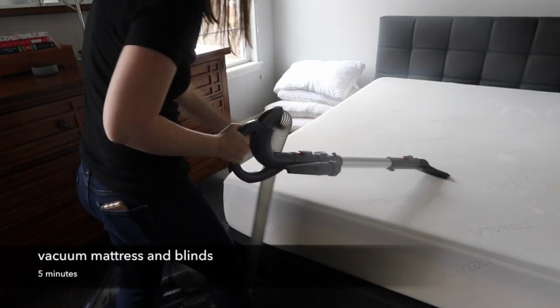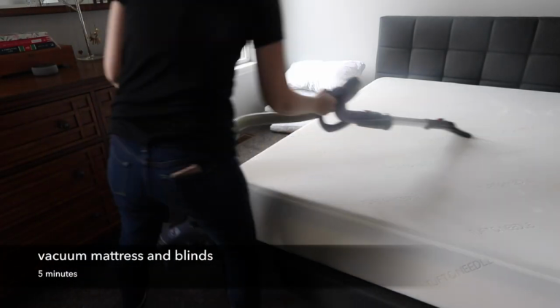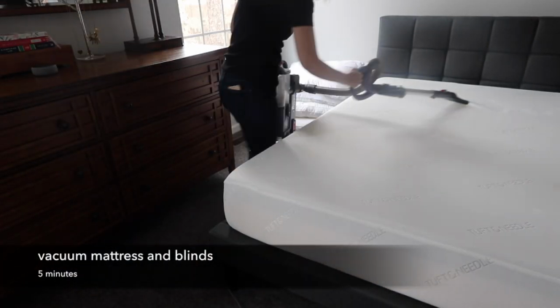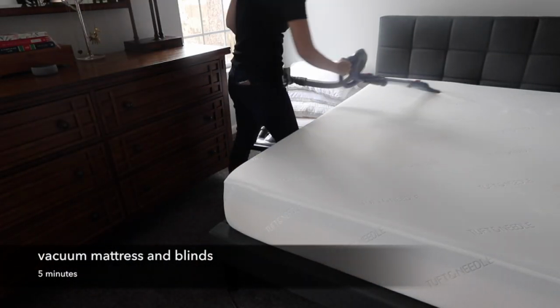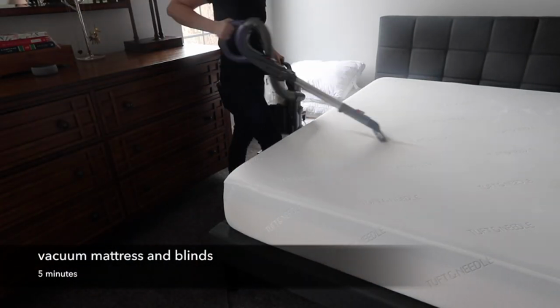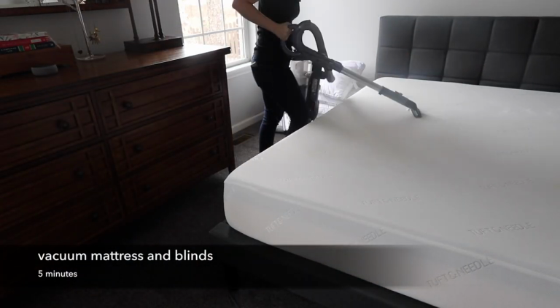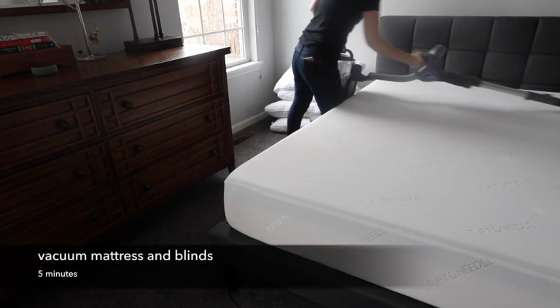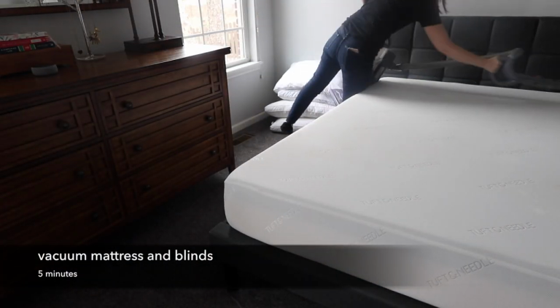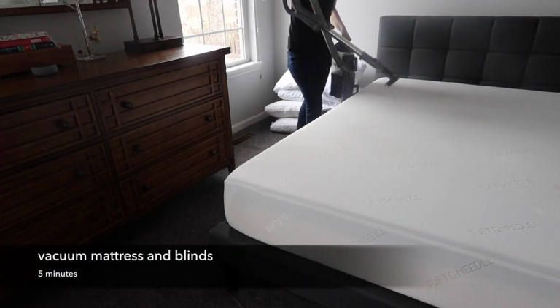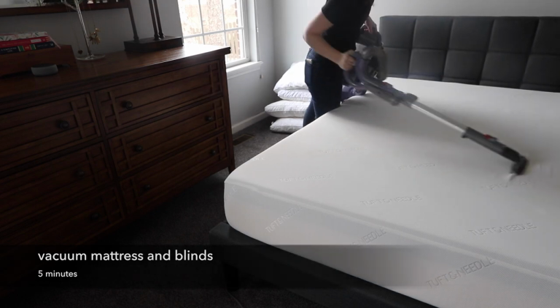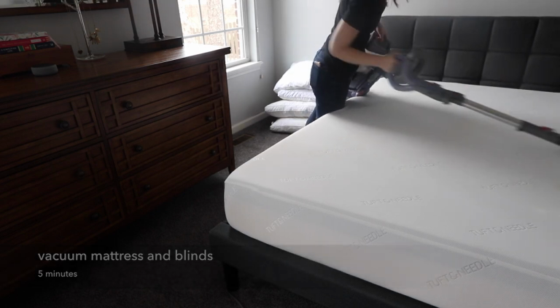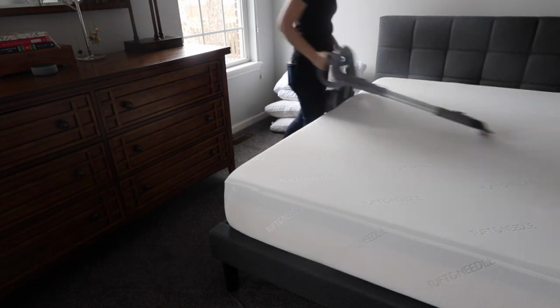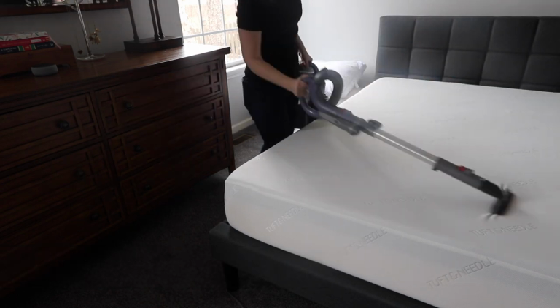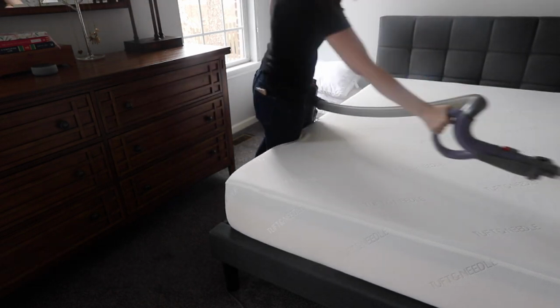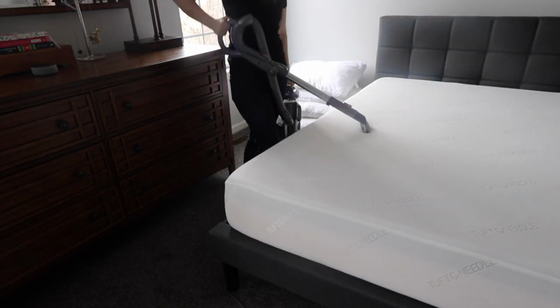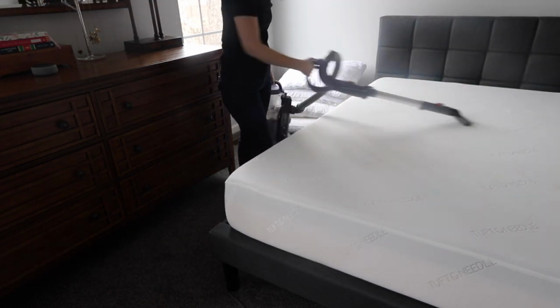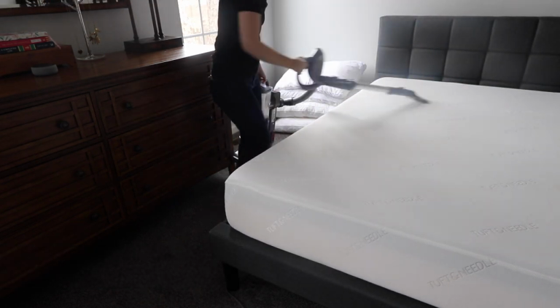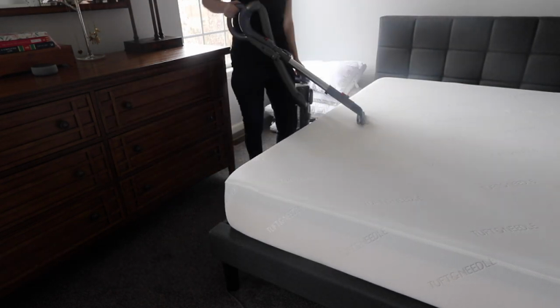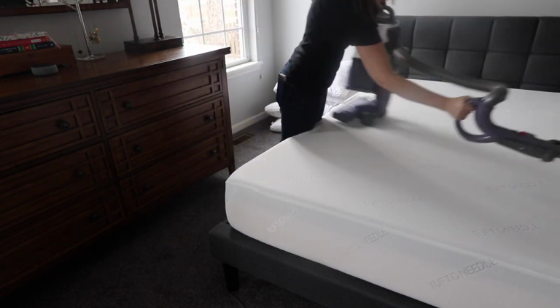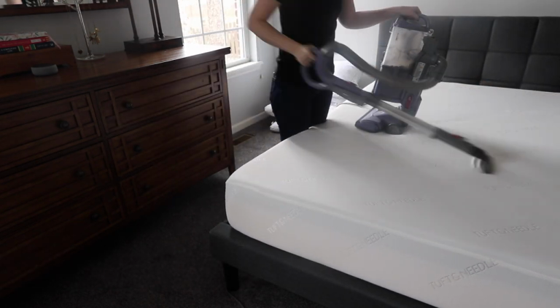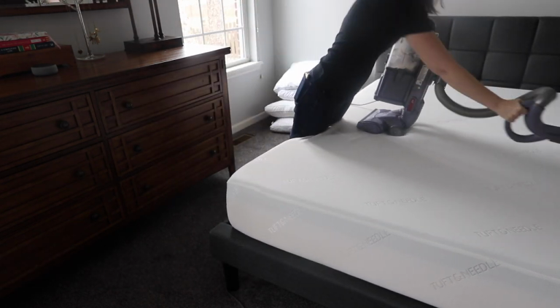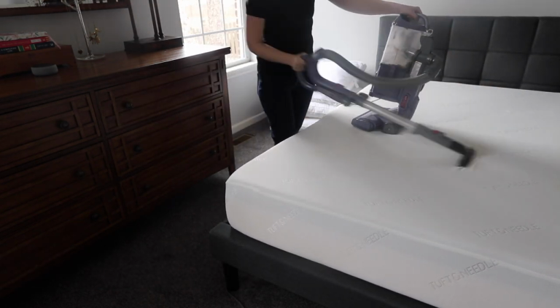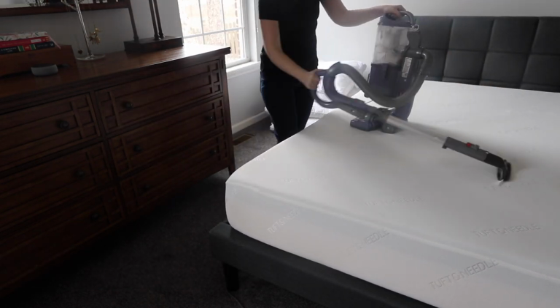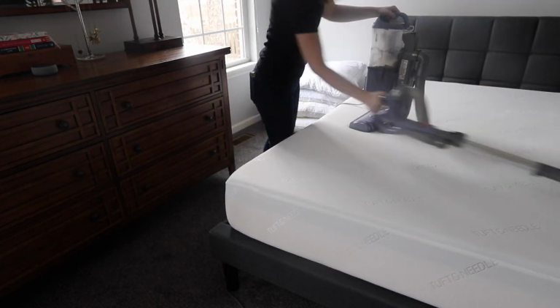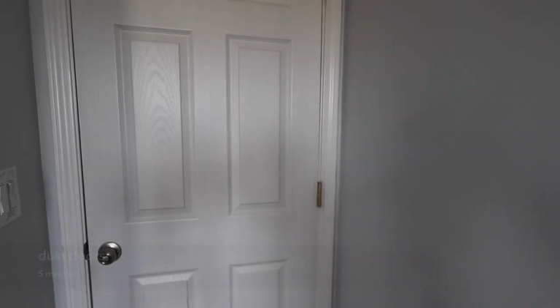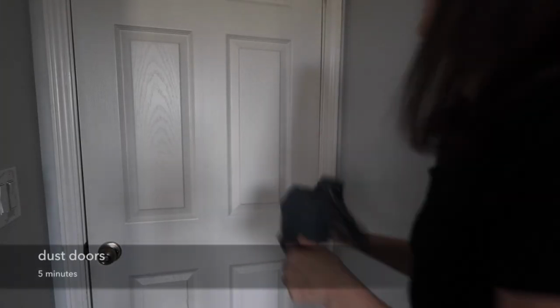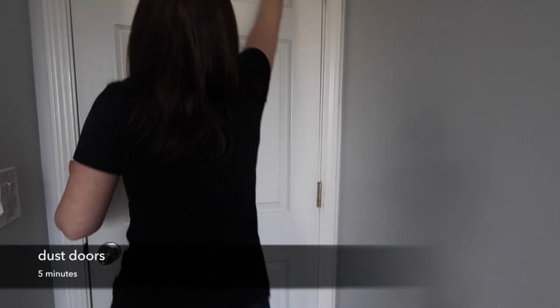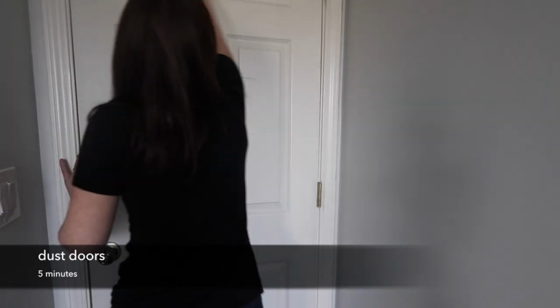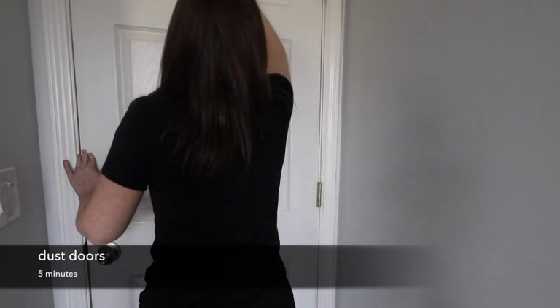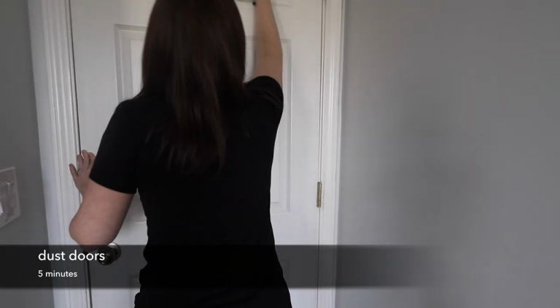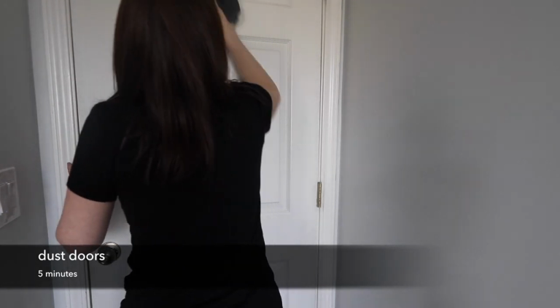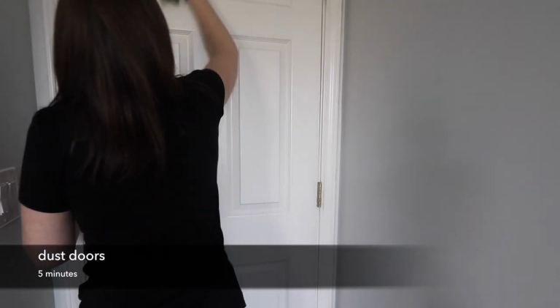If you did decide to go ahead and use baking soda to freshen your mattress, don't forget to vacuum it up. You will be surprised at how quick and easy it is.